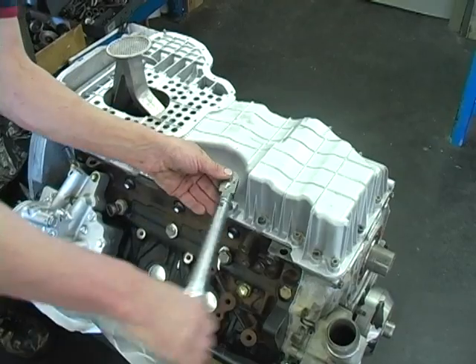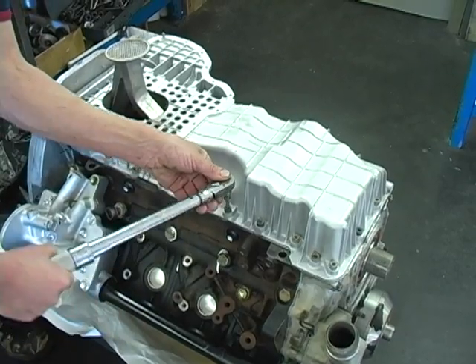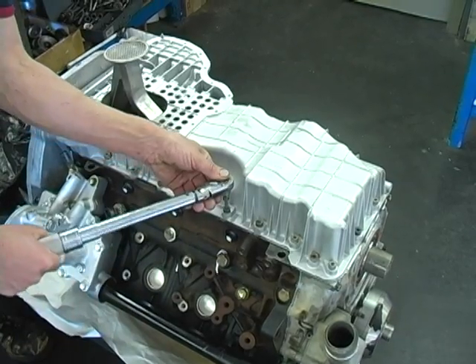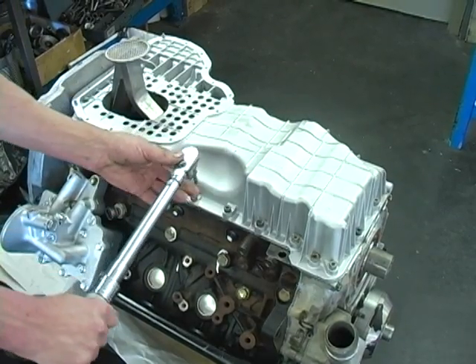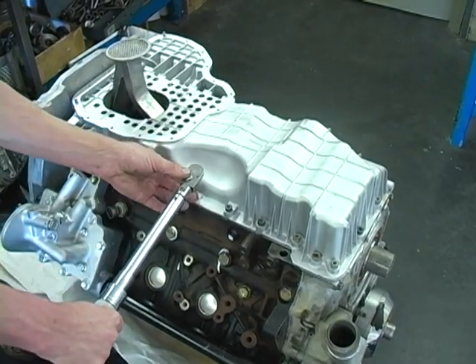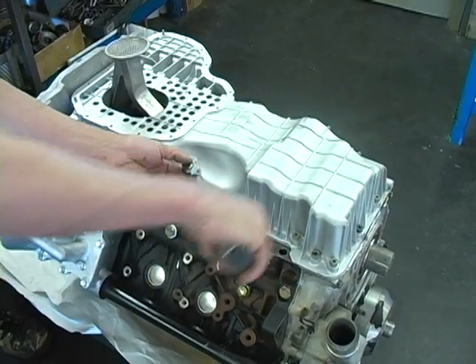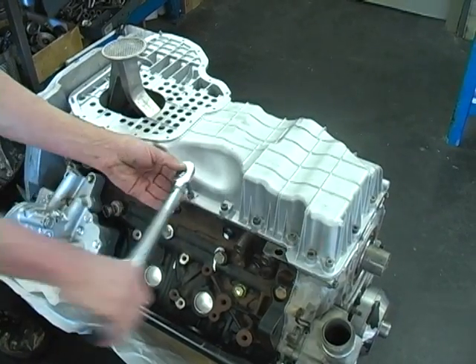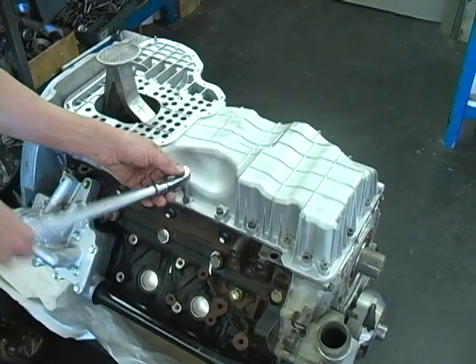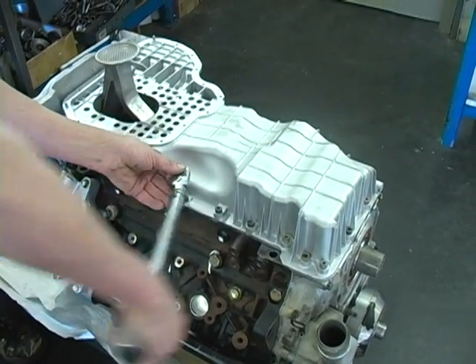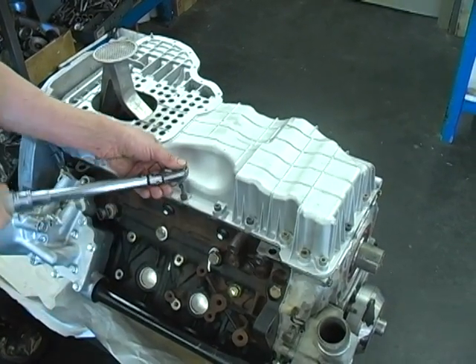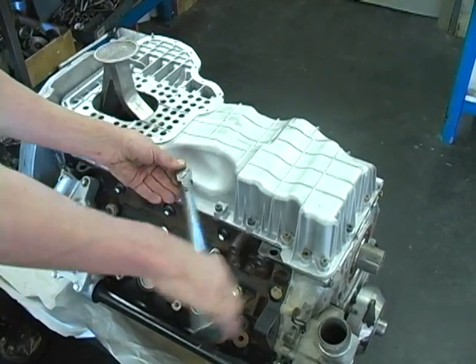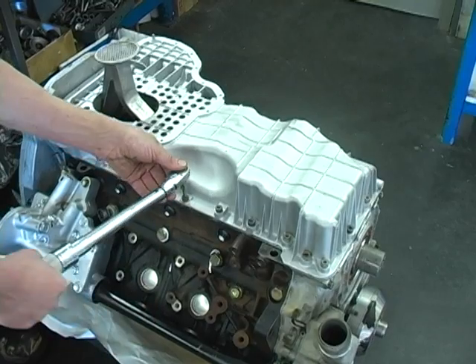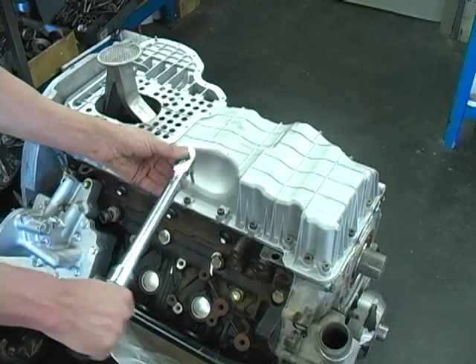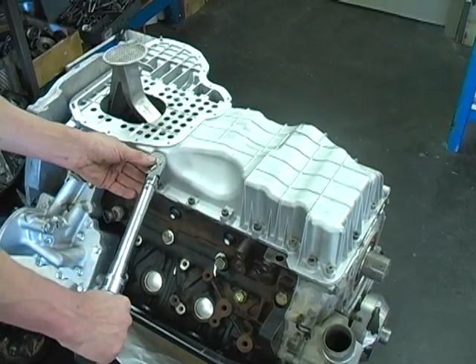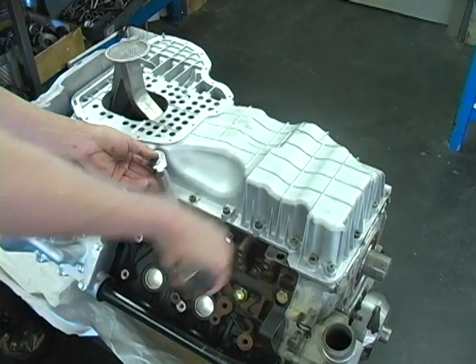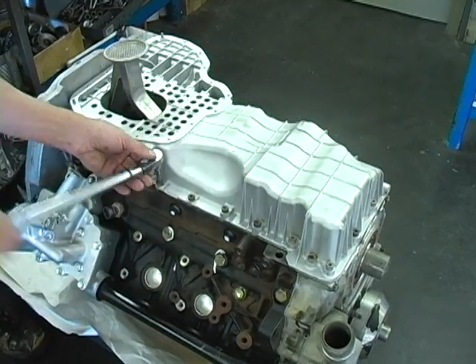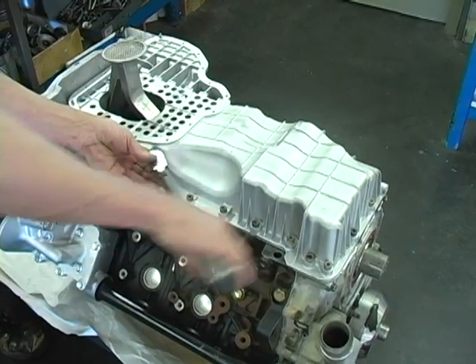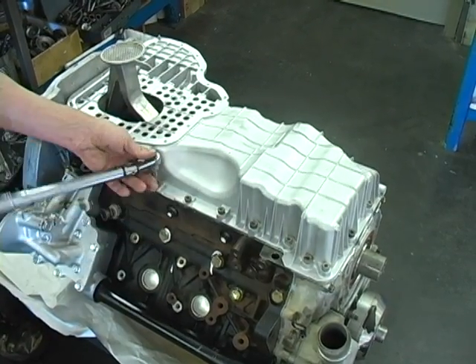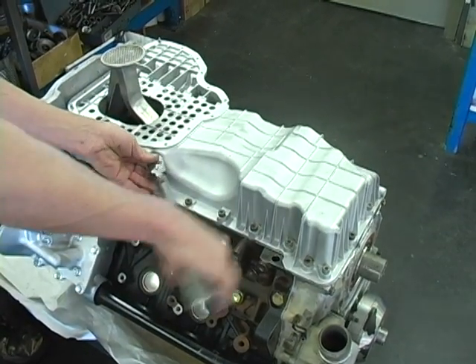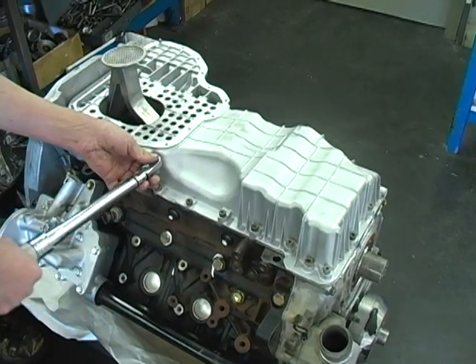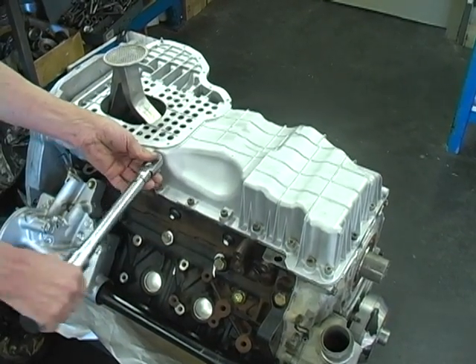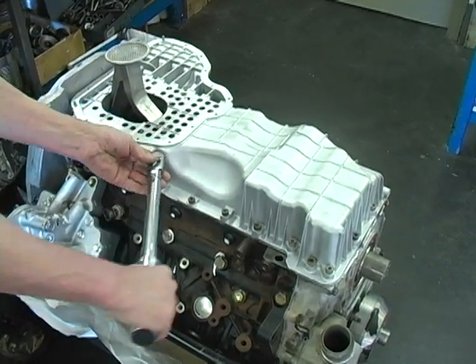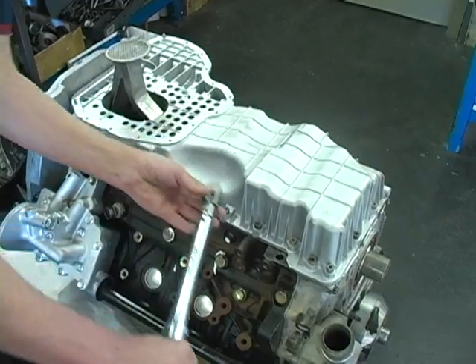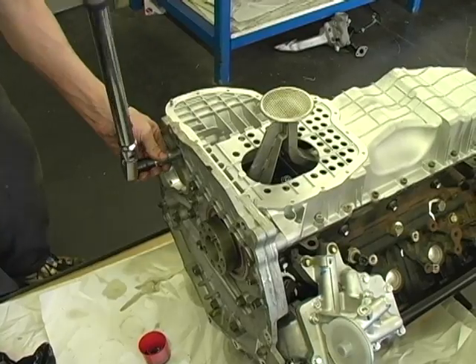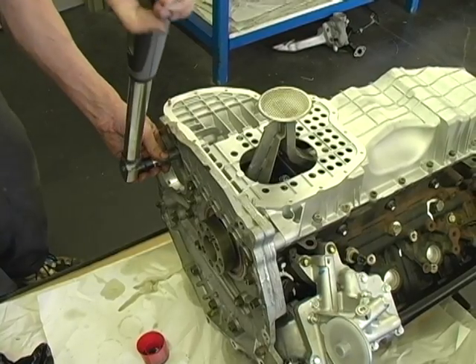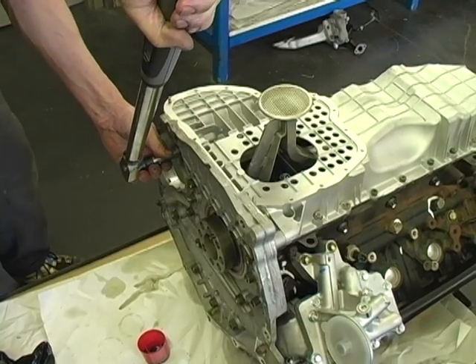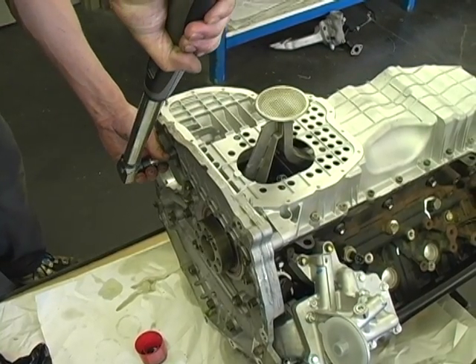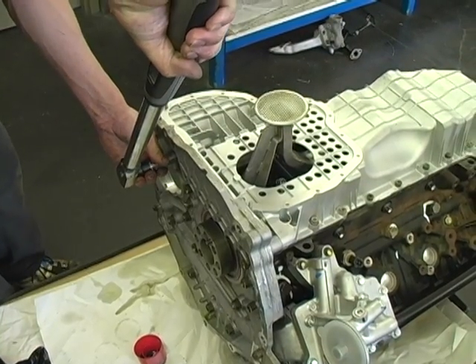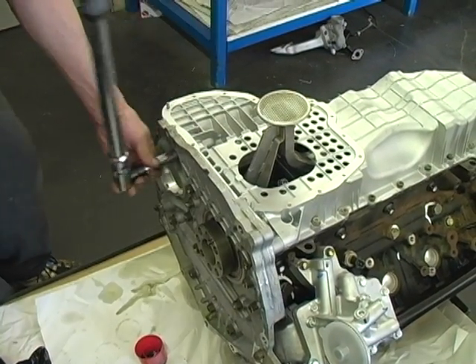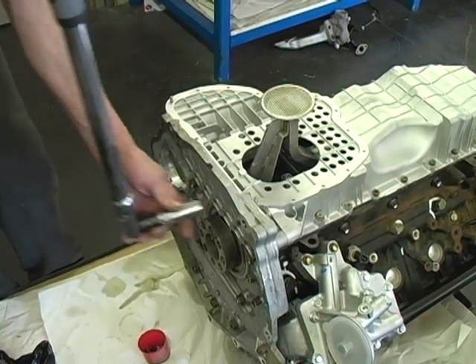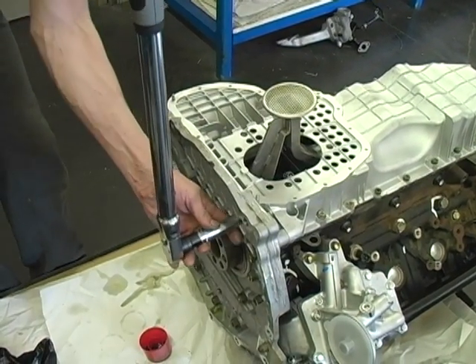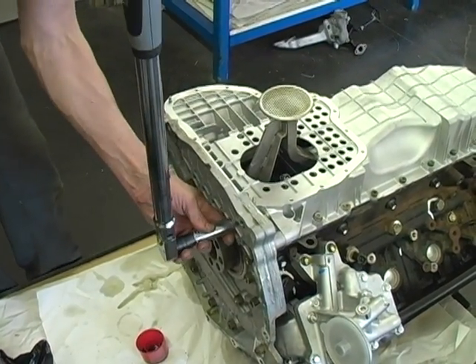Now, alternating, tighten the oil pan bolts and the transmission adapter bolts to evenly bring the pan back and down against the block. Now torque the oil pan bolts to 15 foot-pounds and the transmission adapter bolts to 67 foot-pounds.